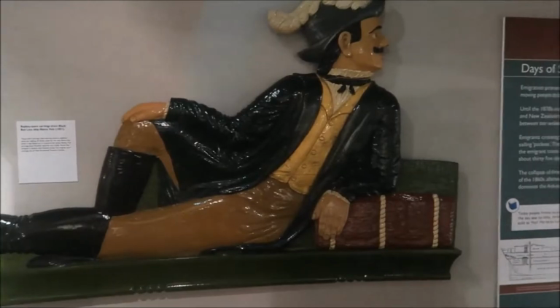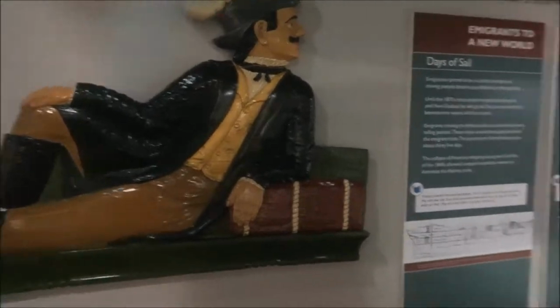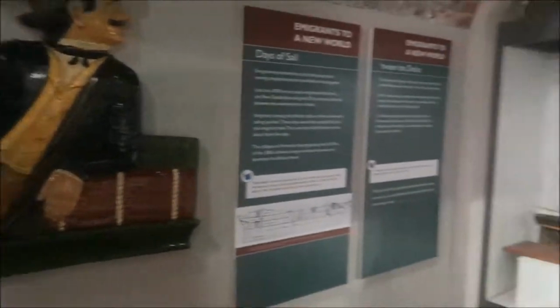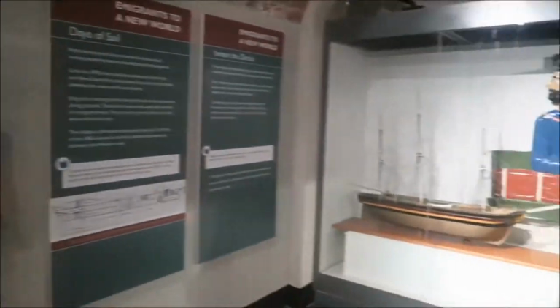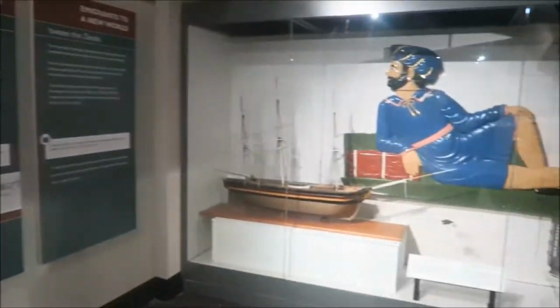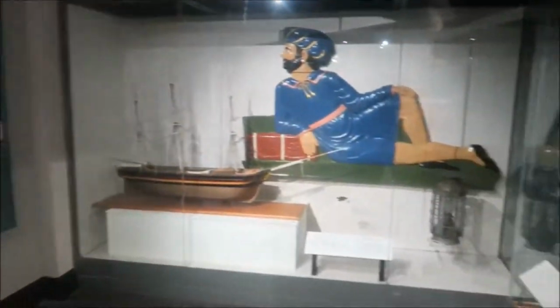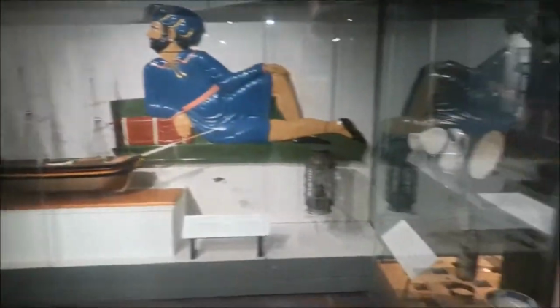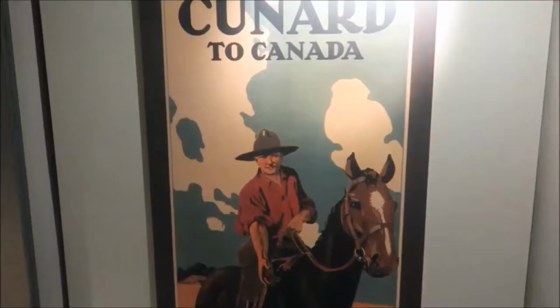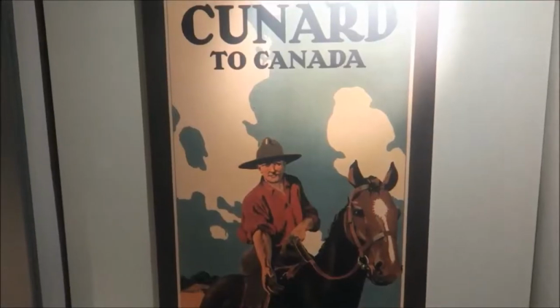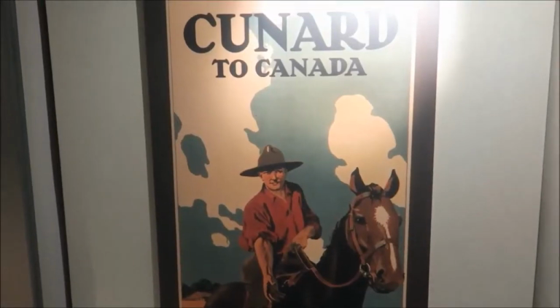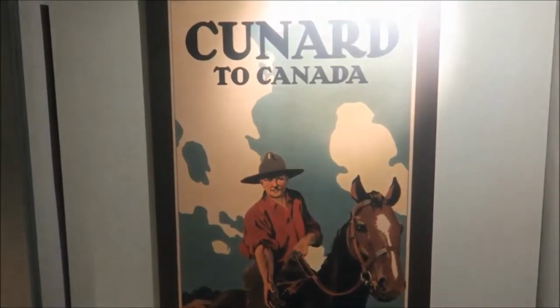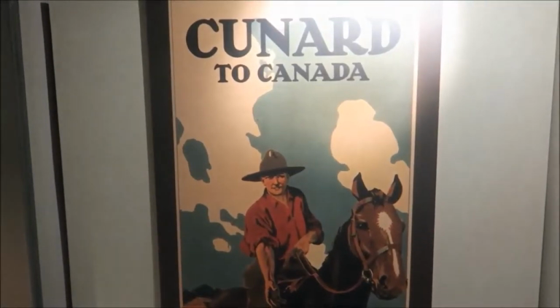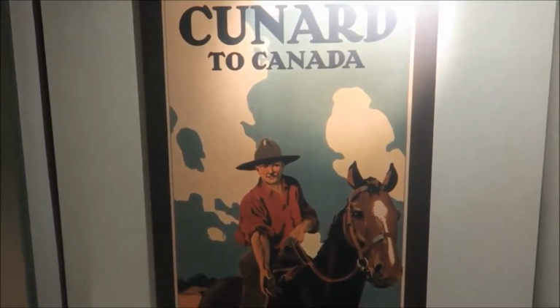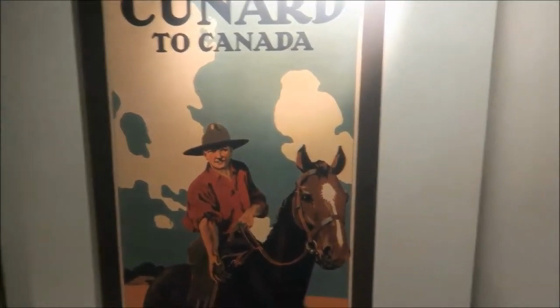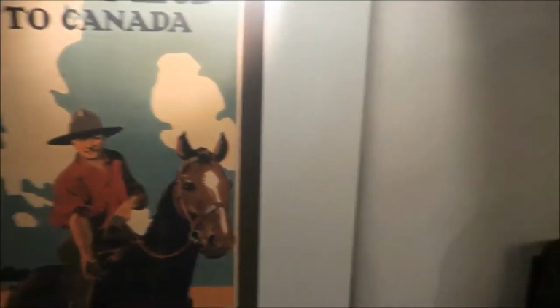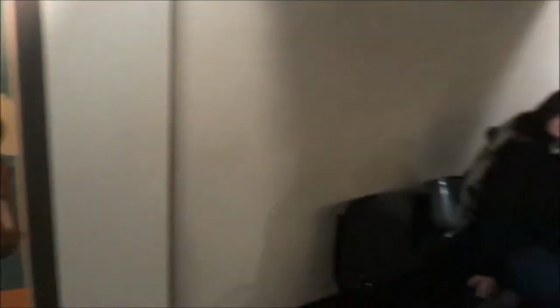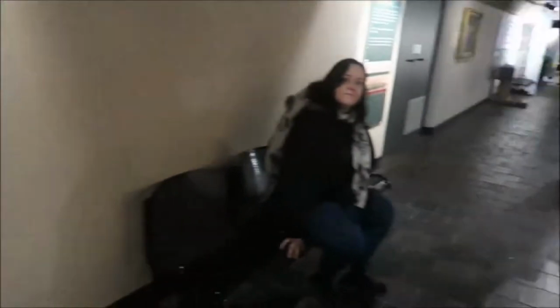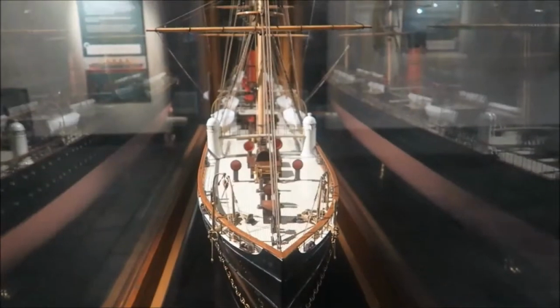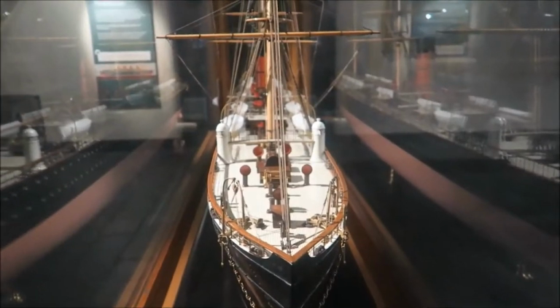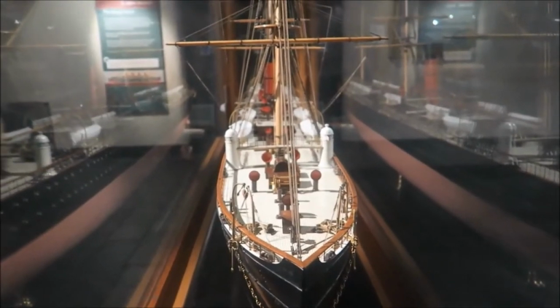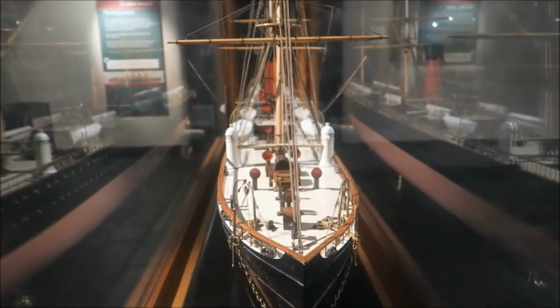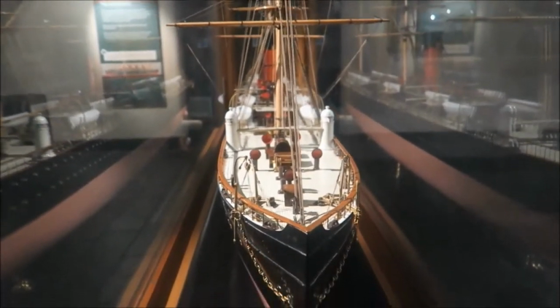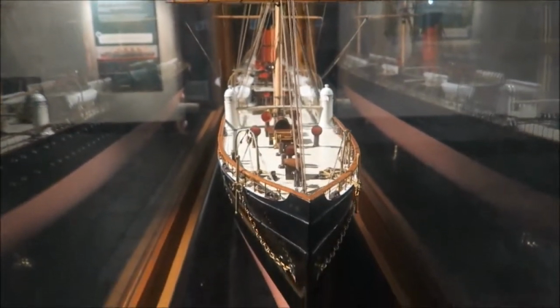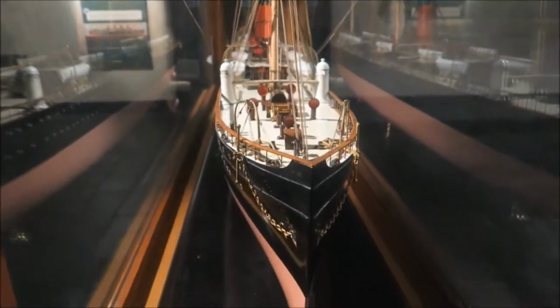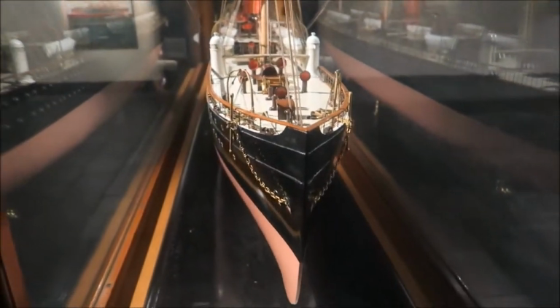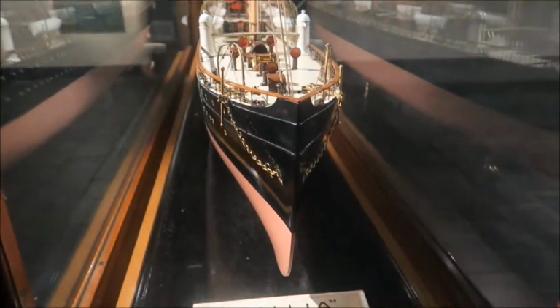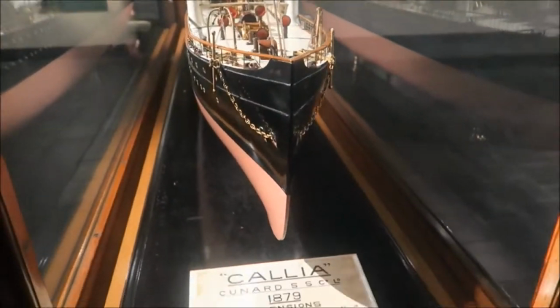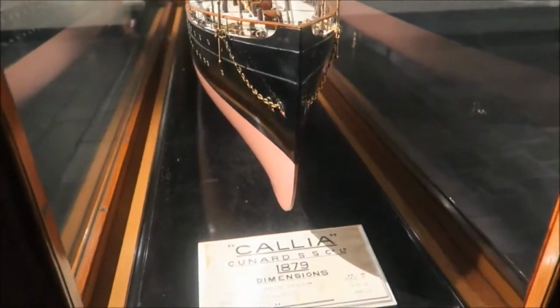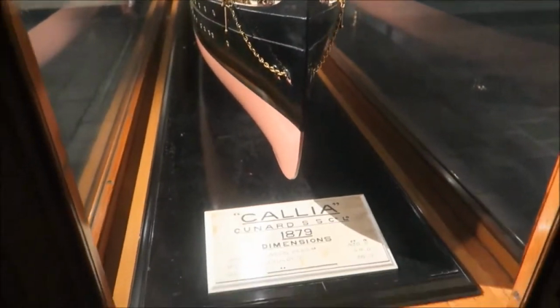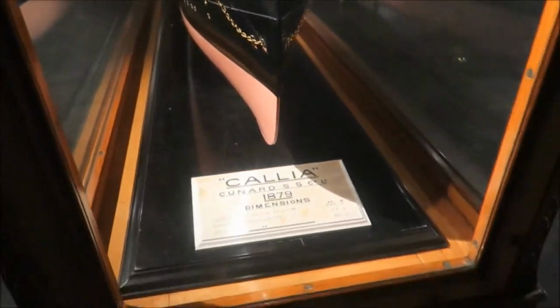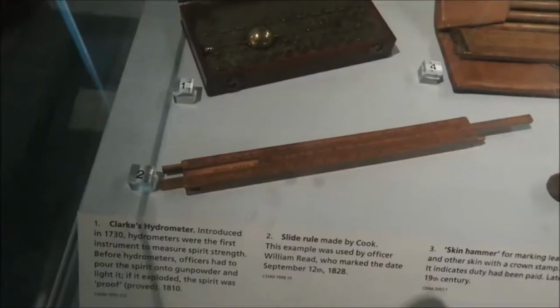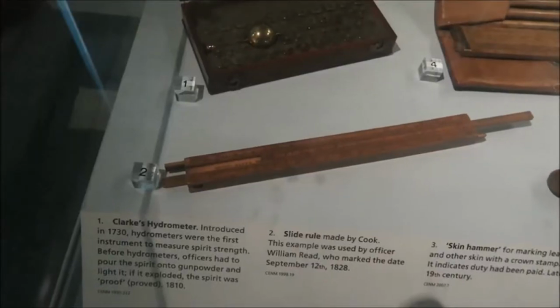Spend maybe an hour or two hours there, but there's also a restaurant up at the top which is great to go and have a bite to eat, and you get a wonderful view of the city as well.